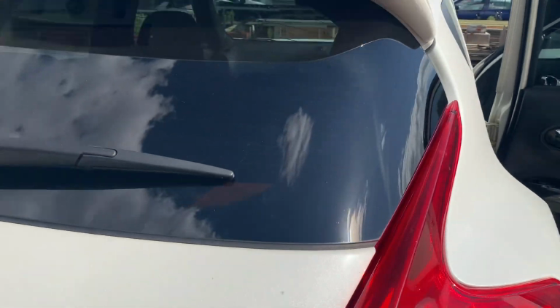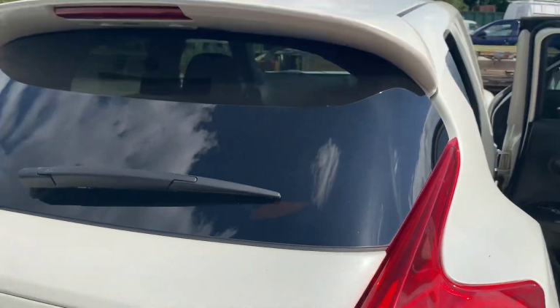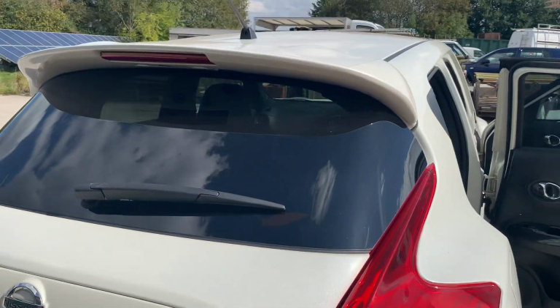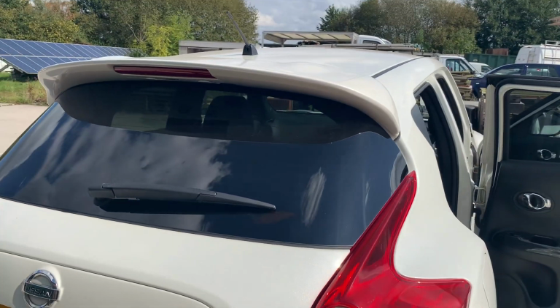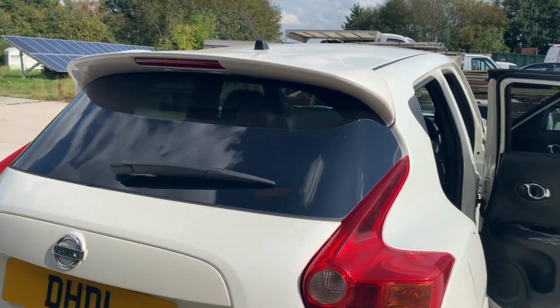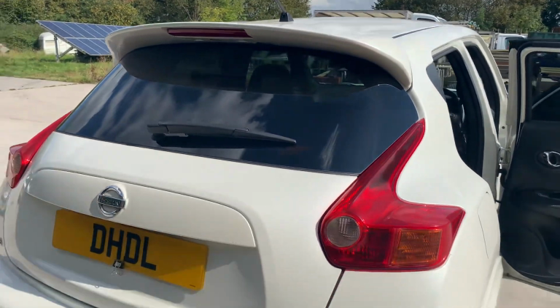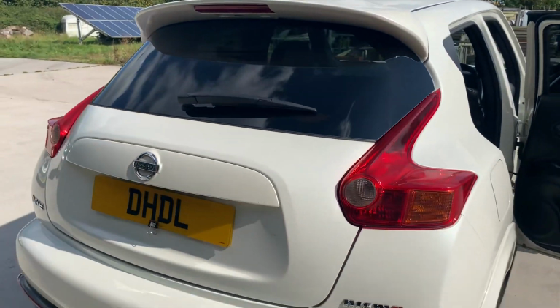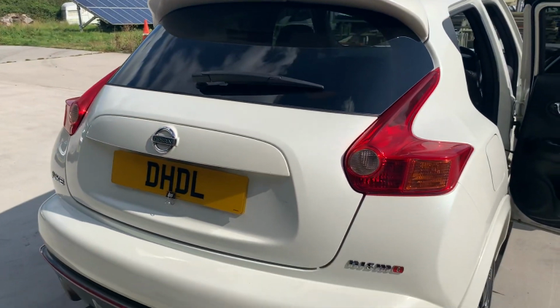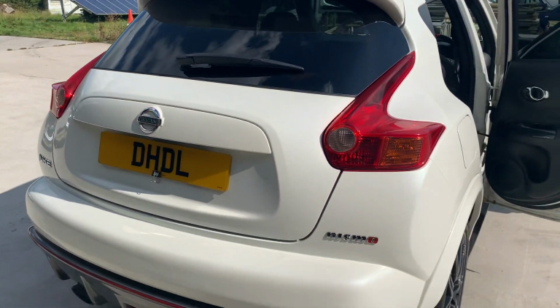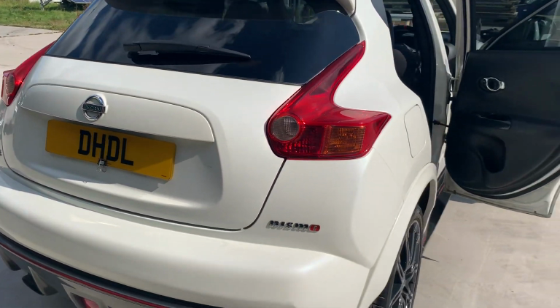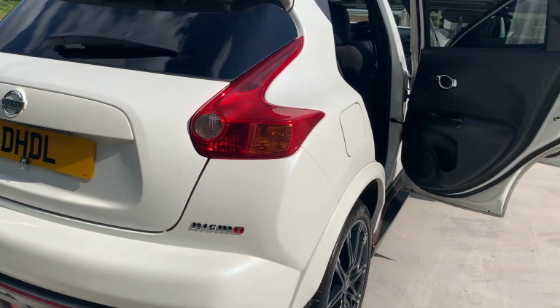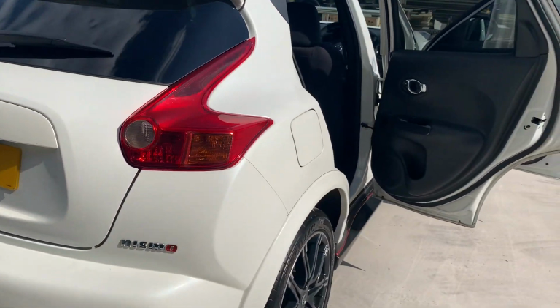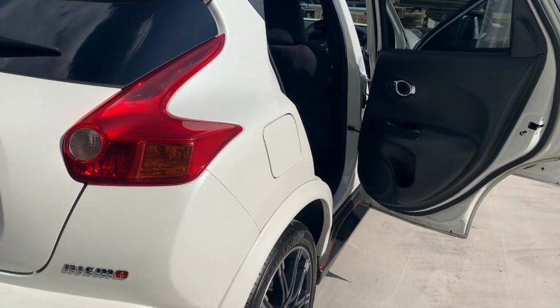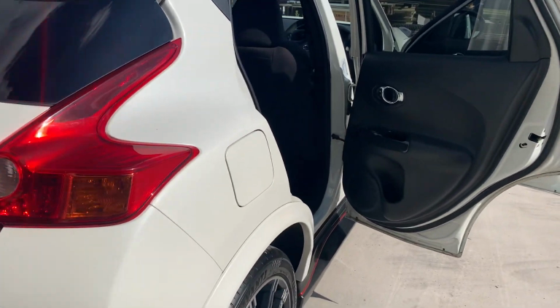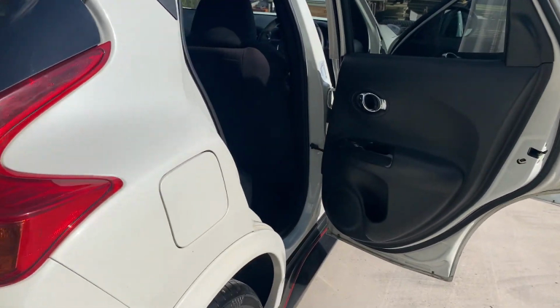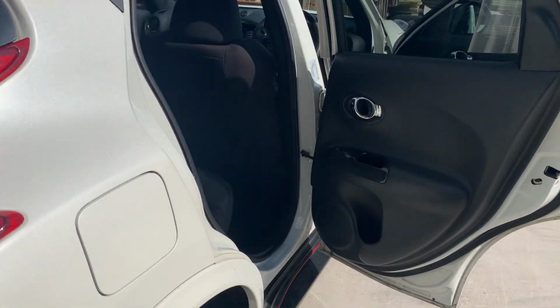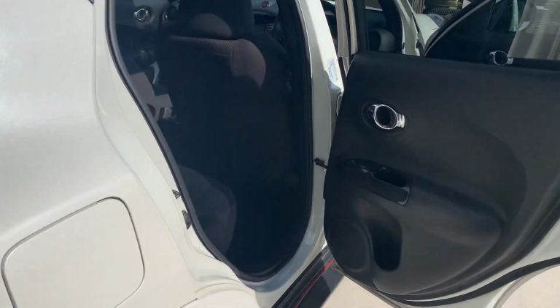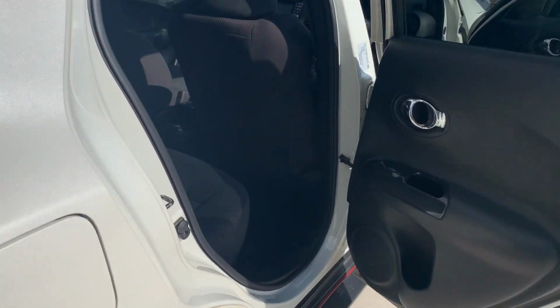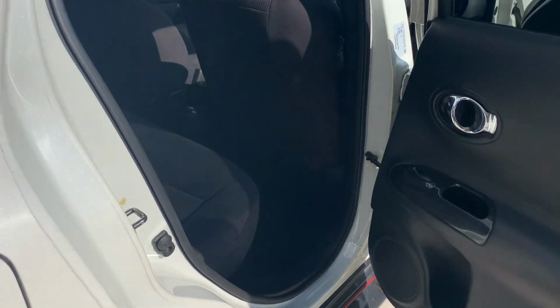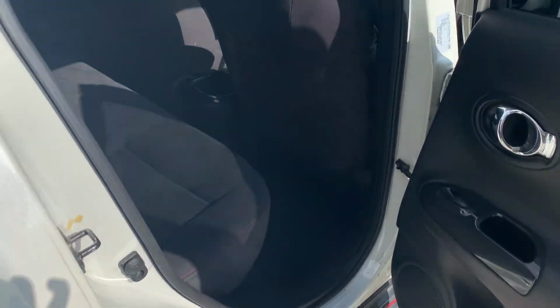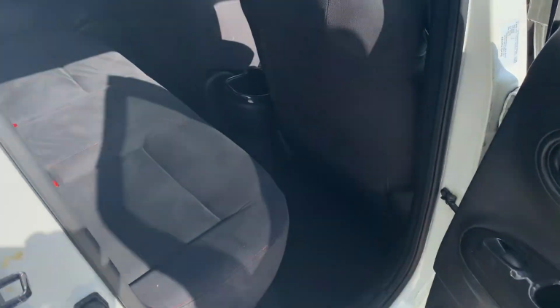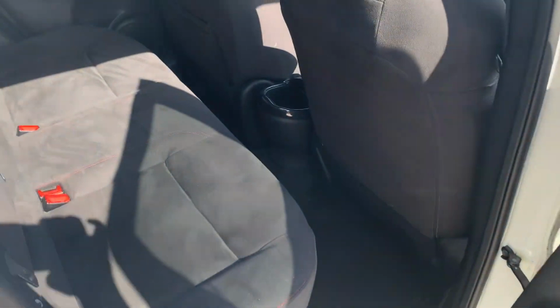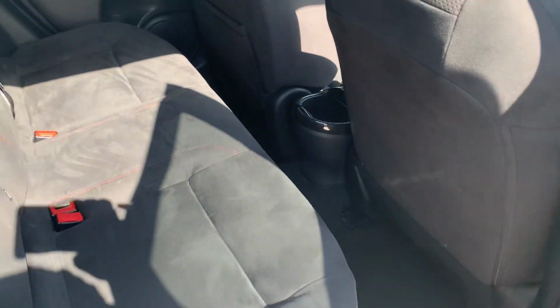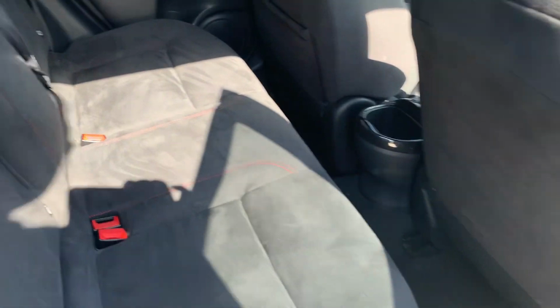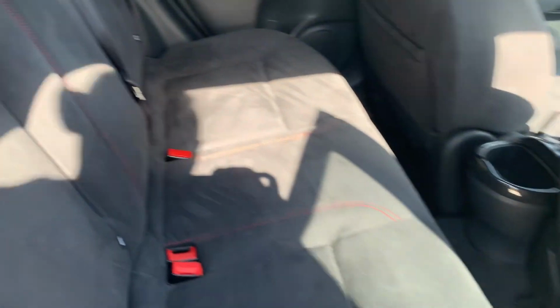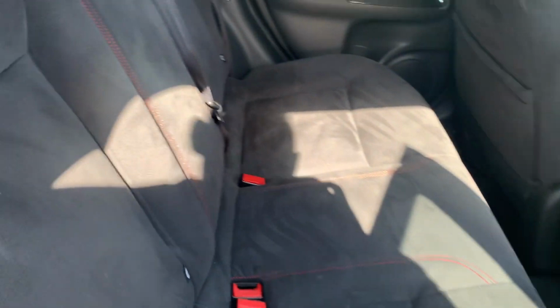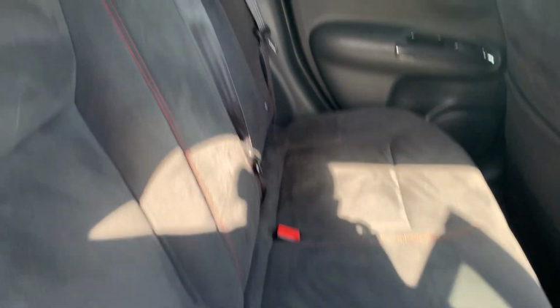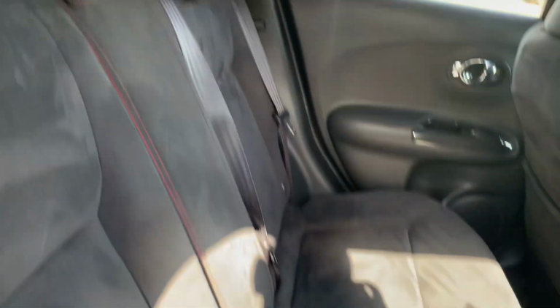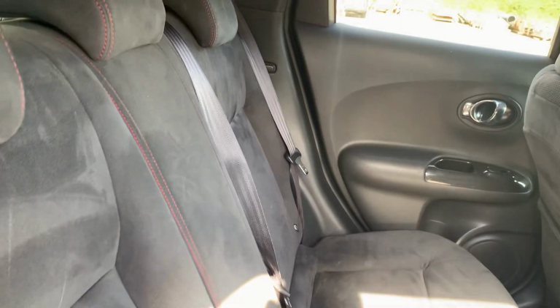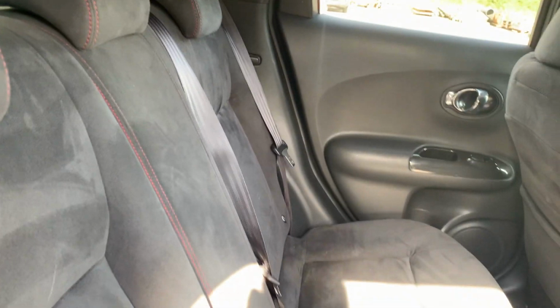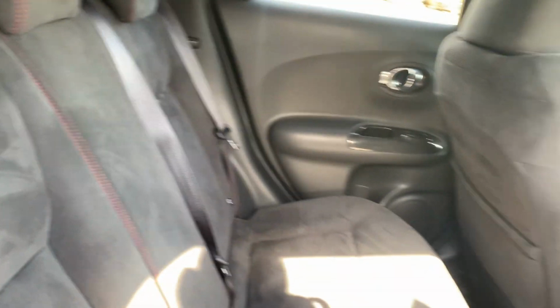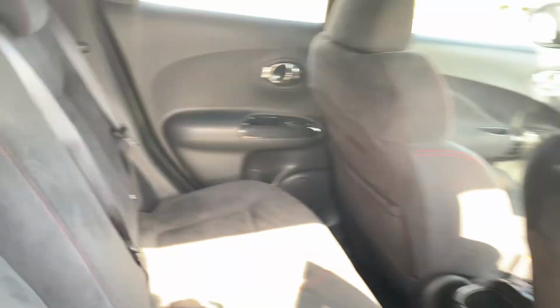High level rear spoiler, it's got a reversing camera, and Alcantara seats with red stitching.